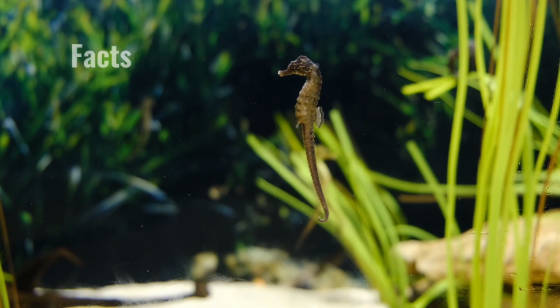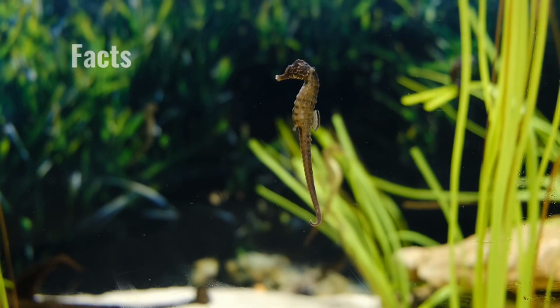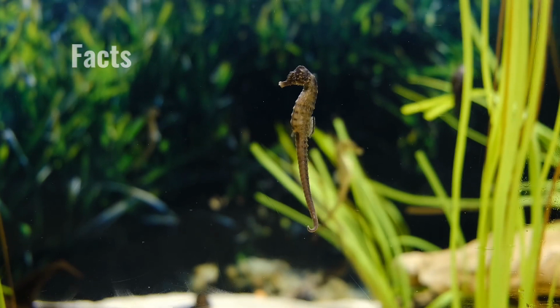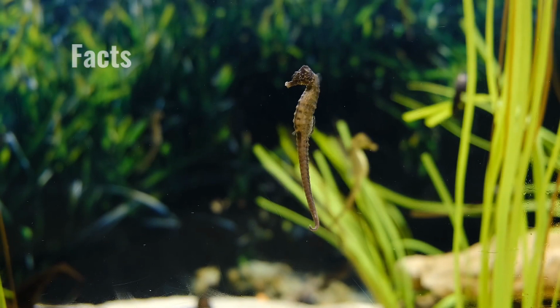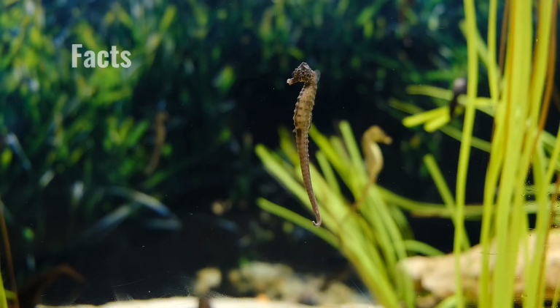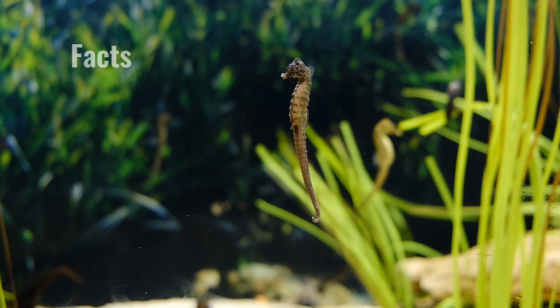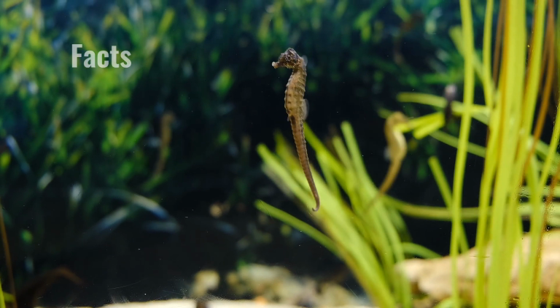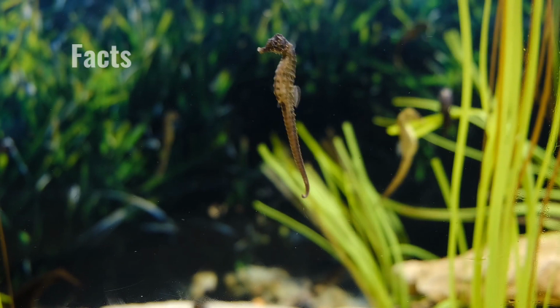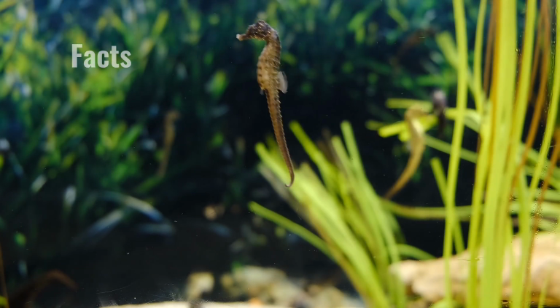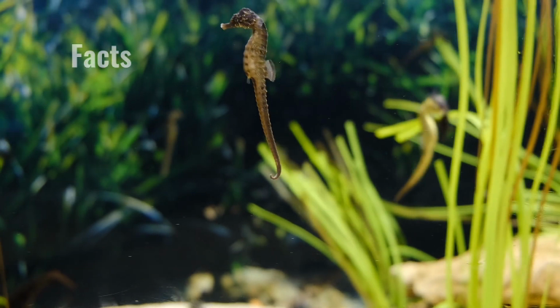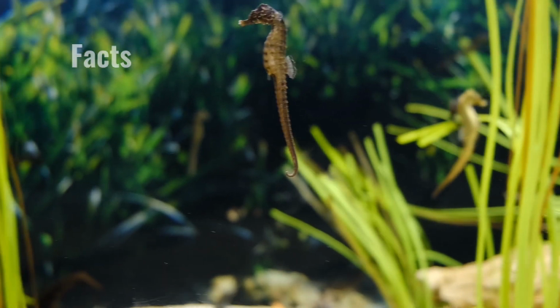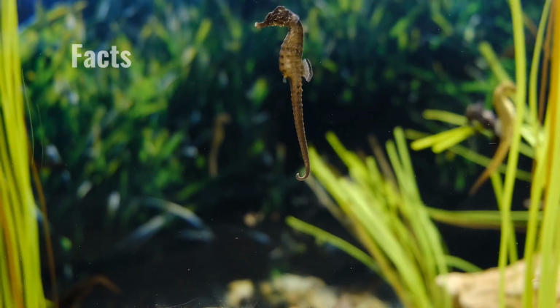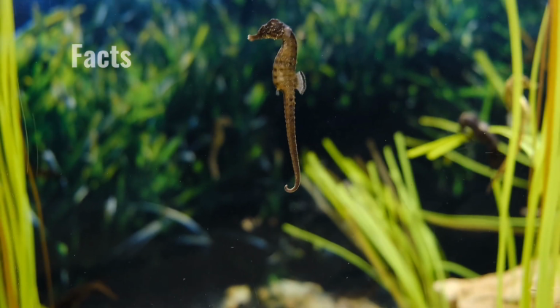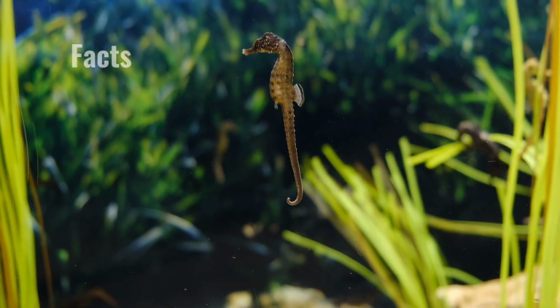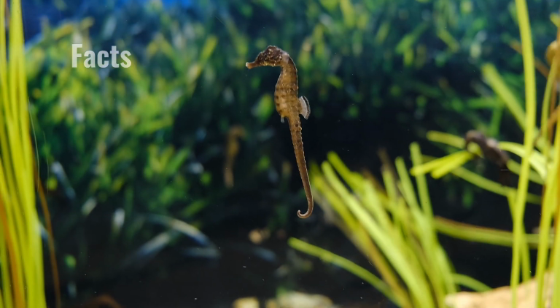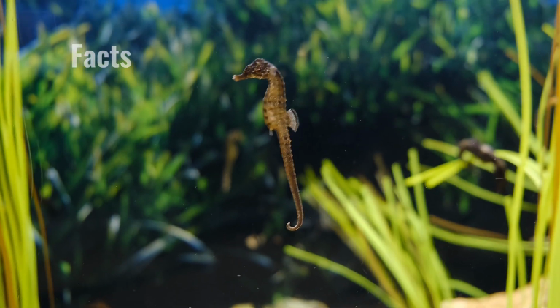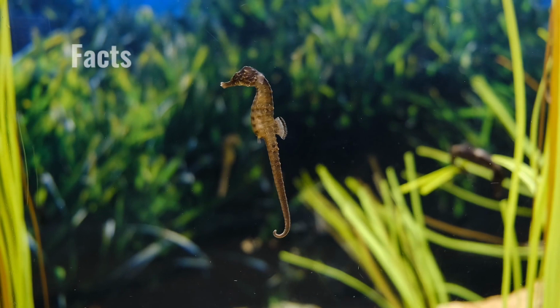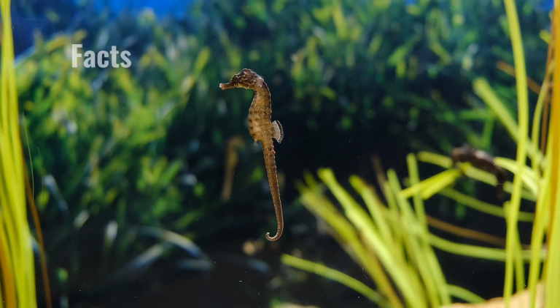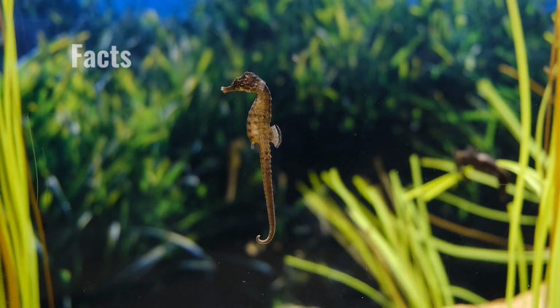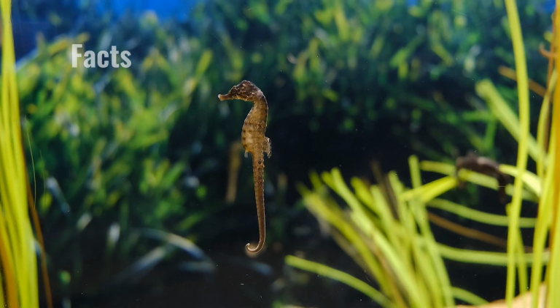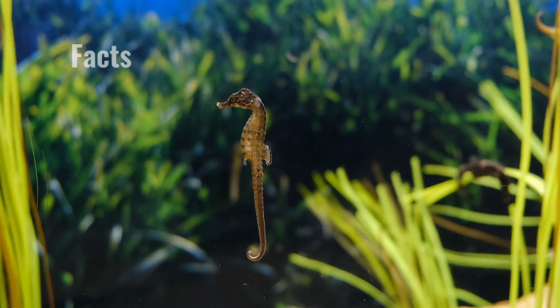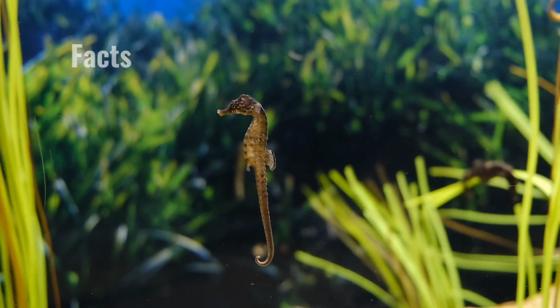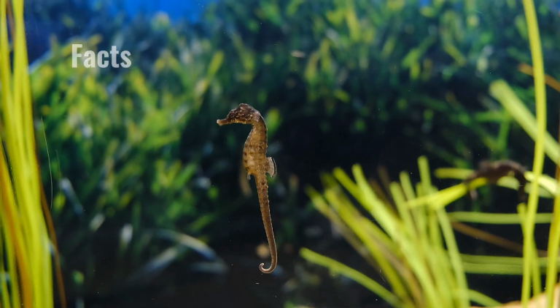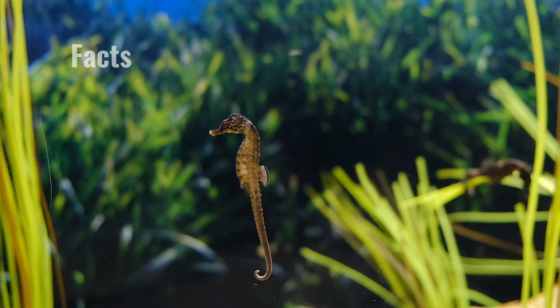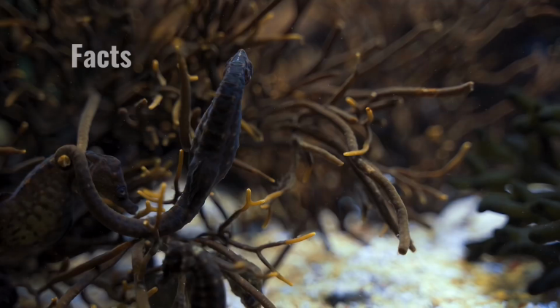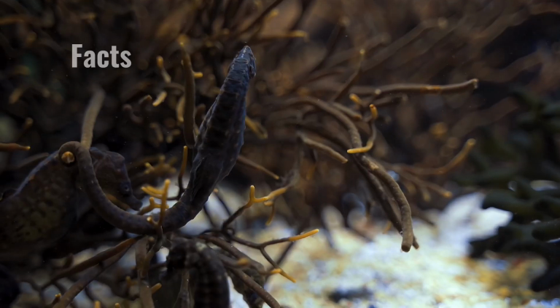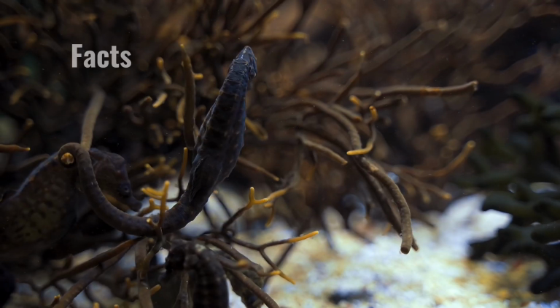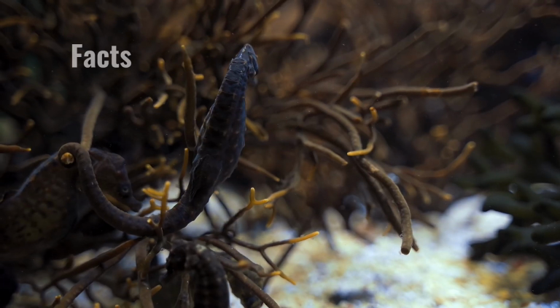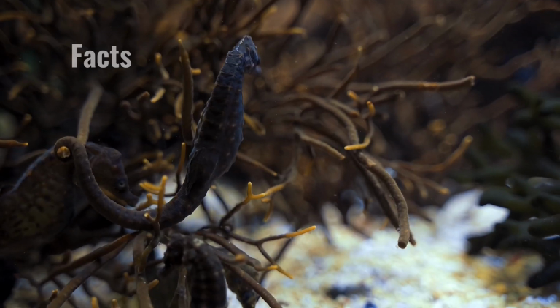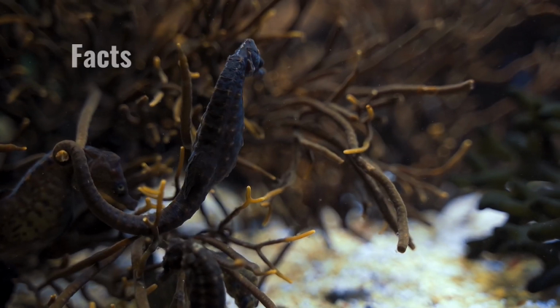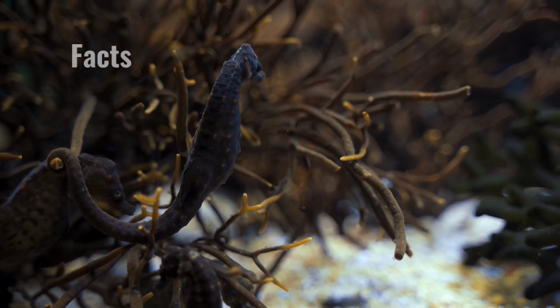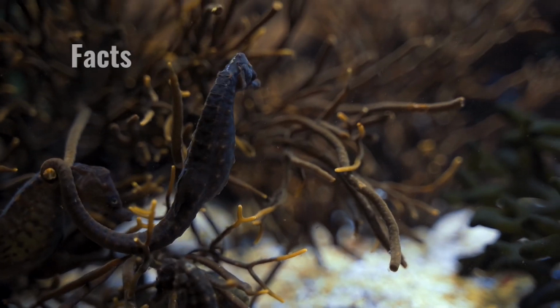The size of a seahorse depends on the species. The tiniest seahorse only grows to the size of a grain of rice, while the largest species can reach over a foot — 3 meters long.